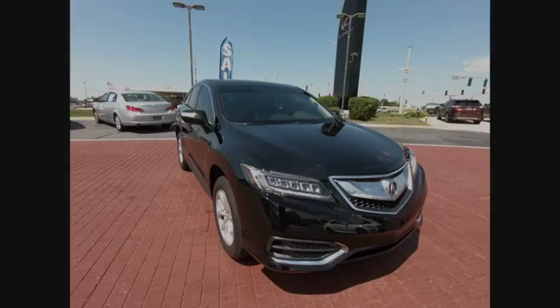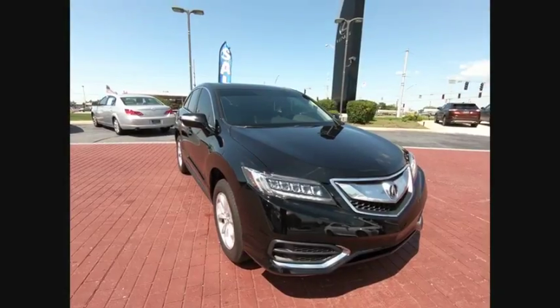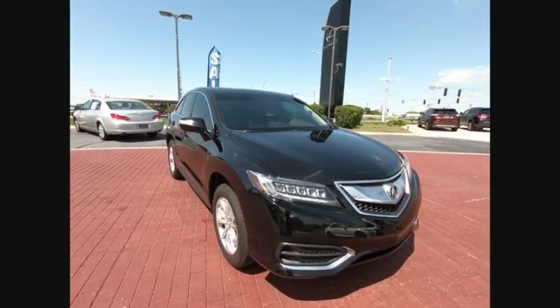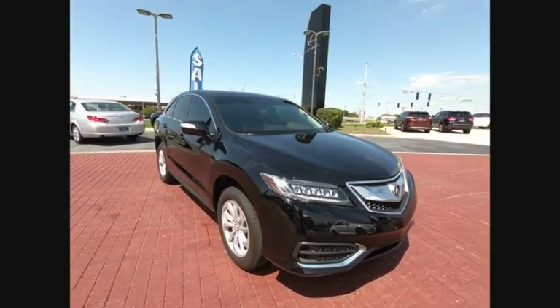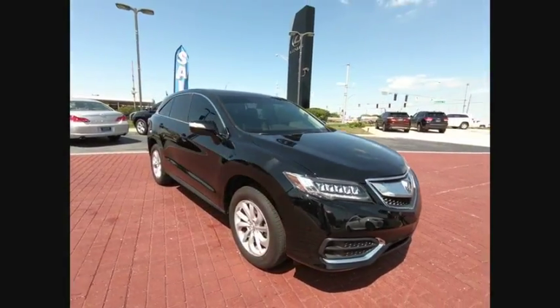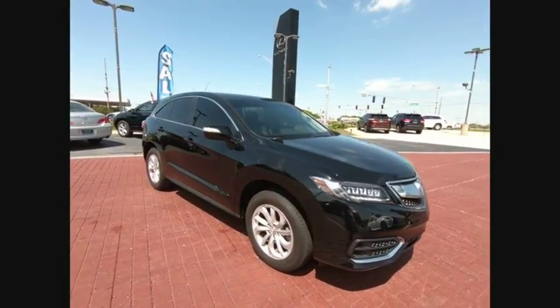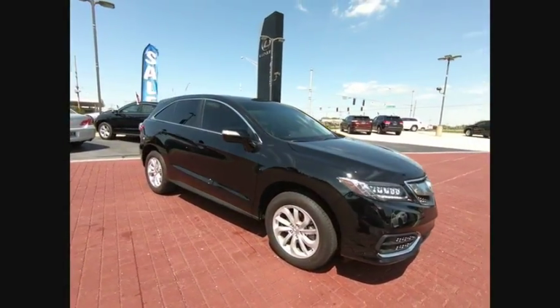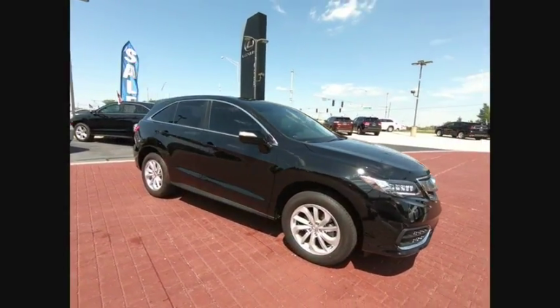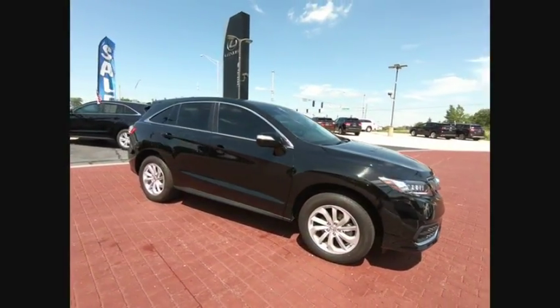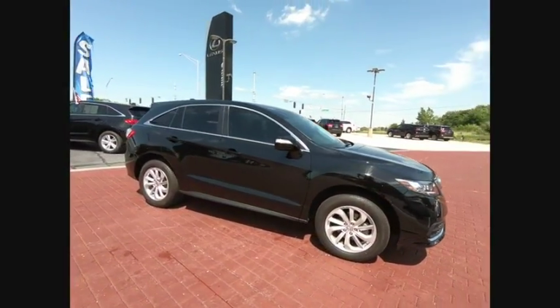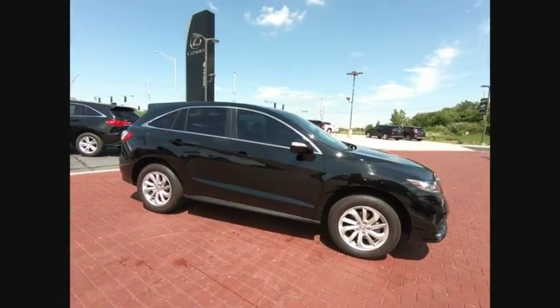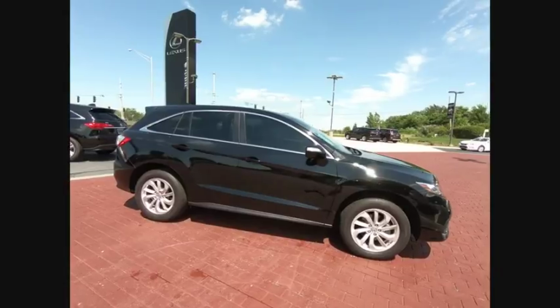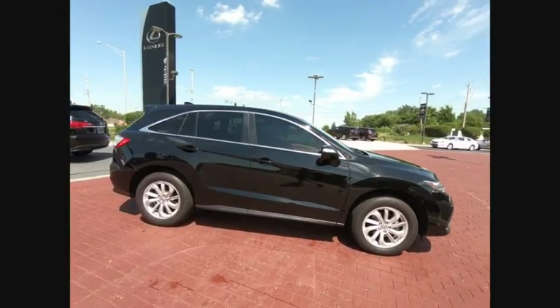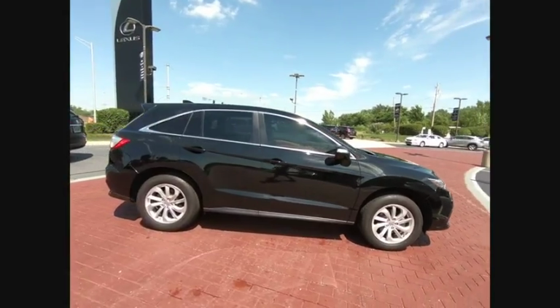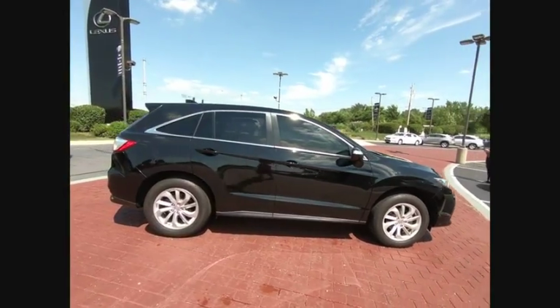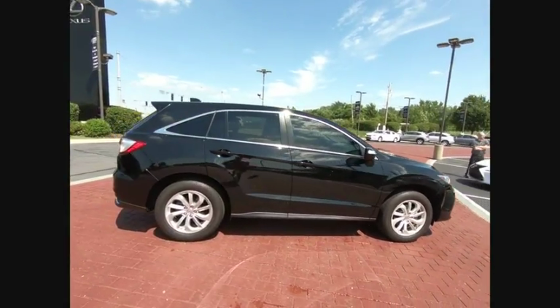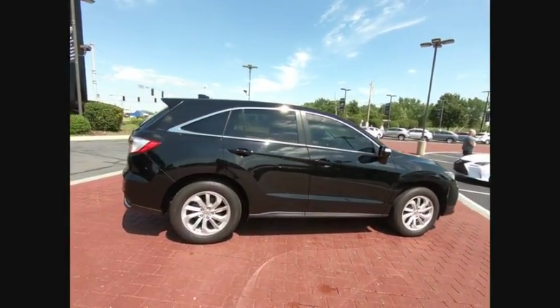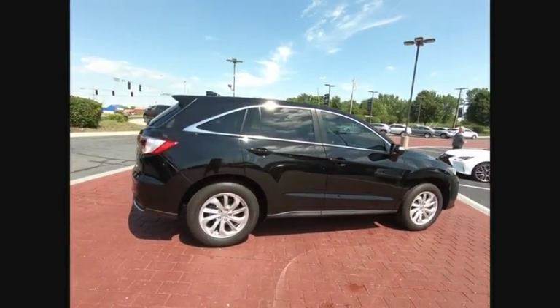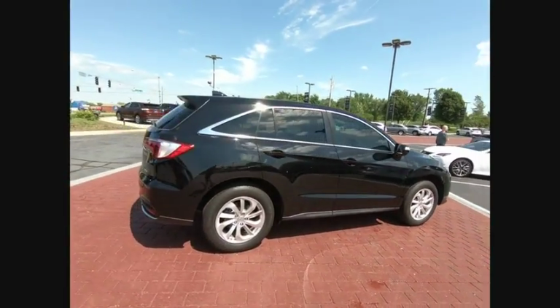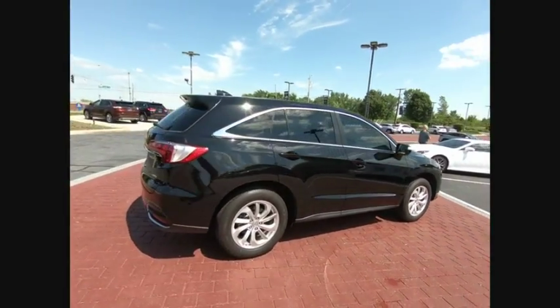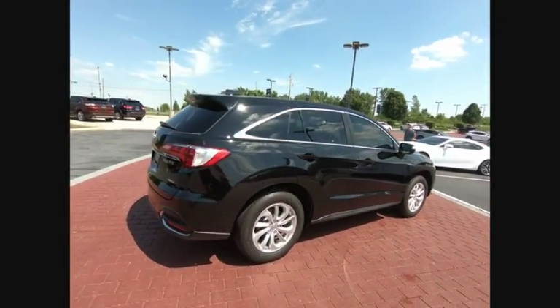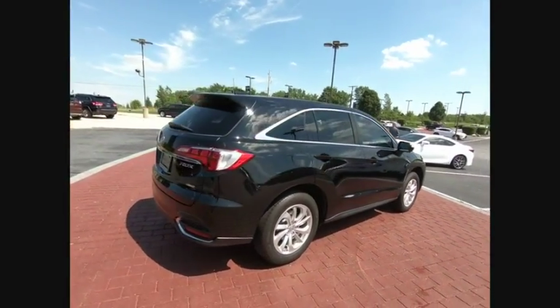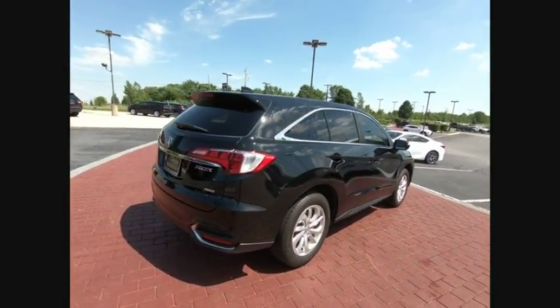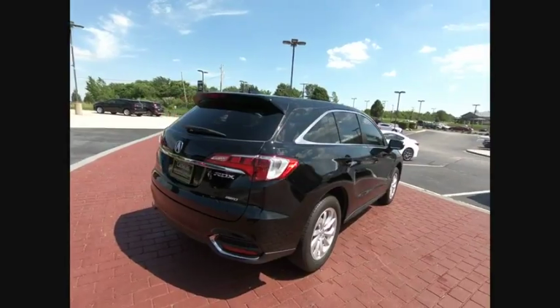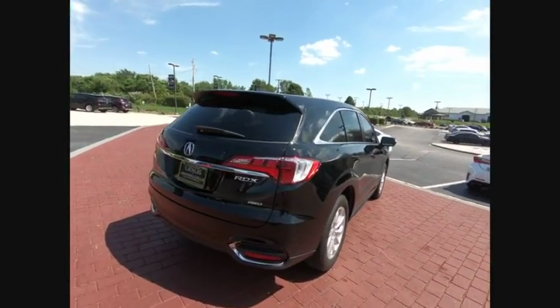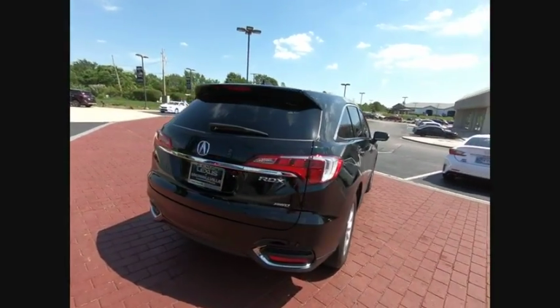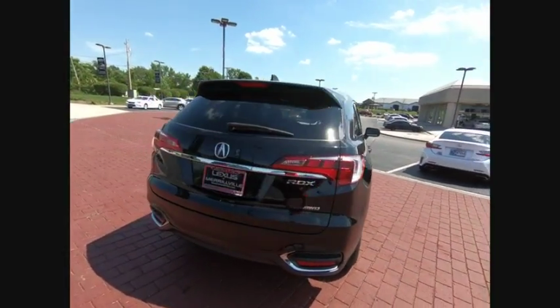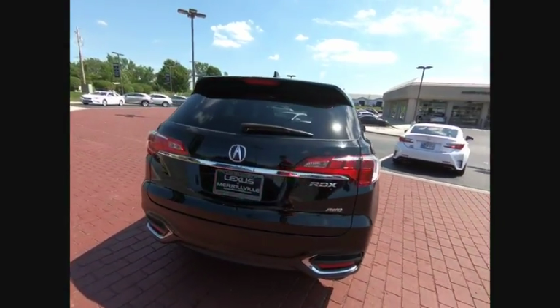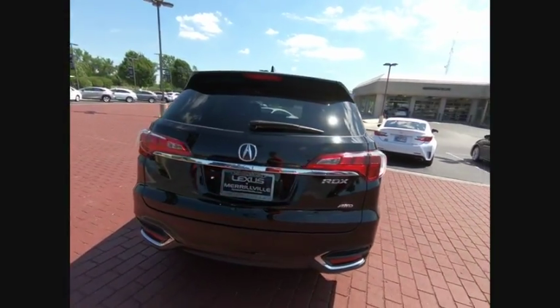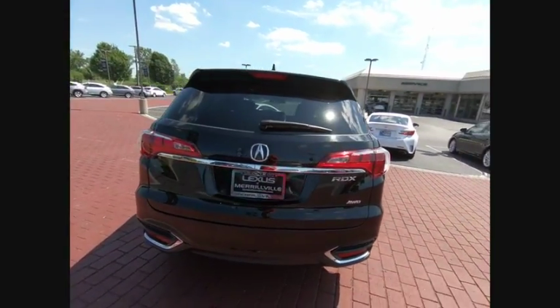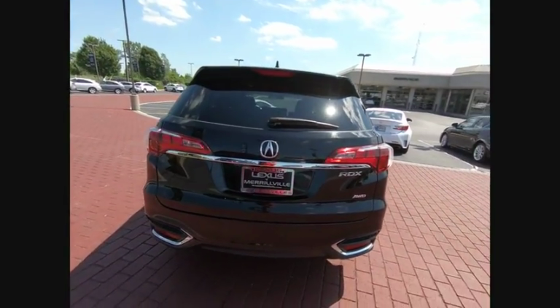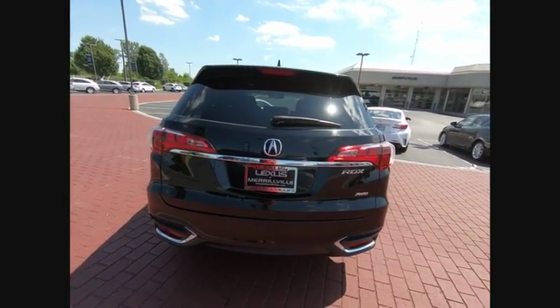The 2016 RDX. Viewed as Acura's answer to BMW's sporty X3, the RDX offers a stylish interior, plenty of sport, and a nice amount of utility, and is priced below $30,000.